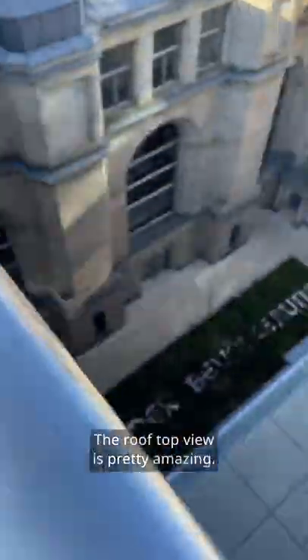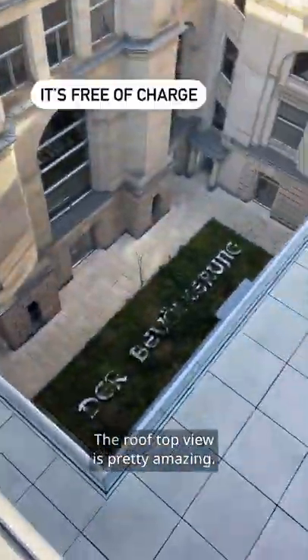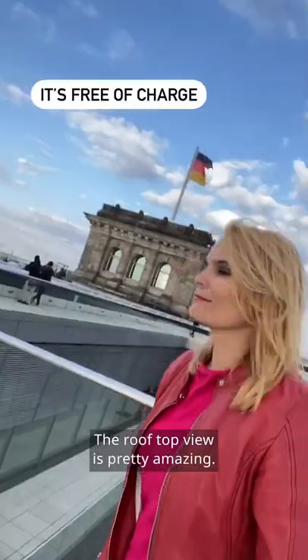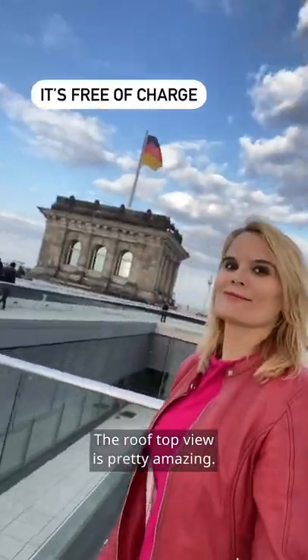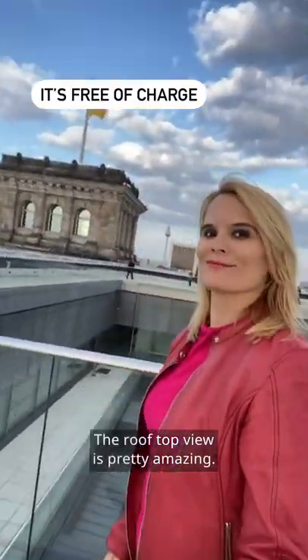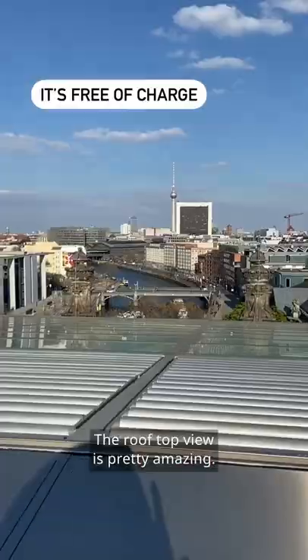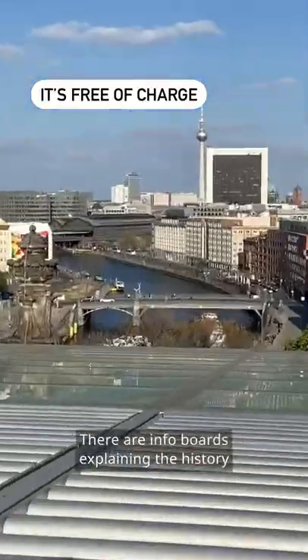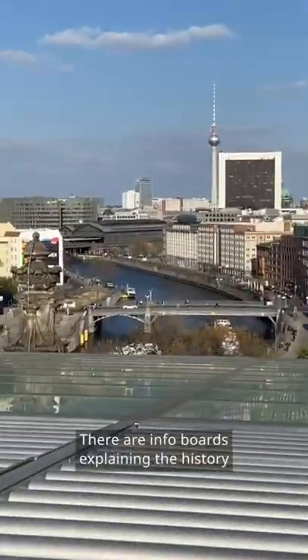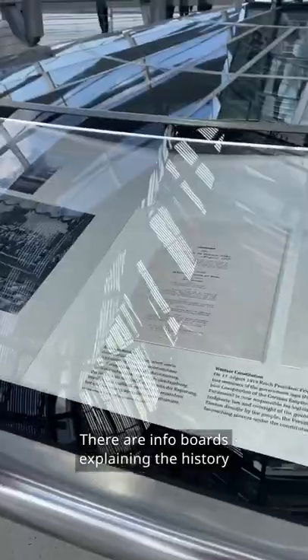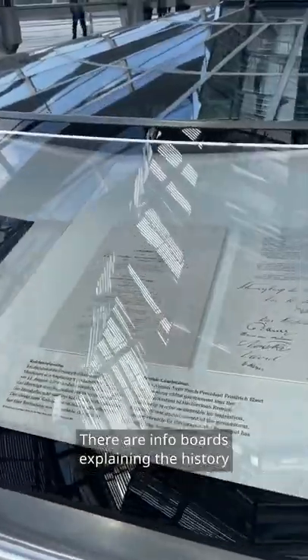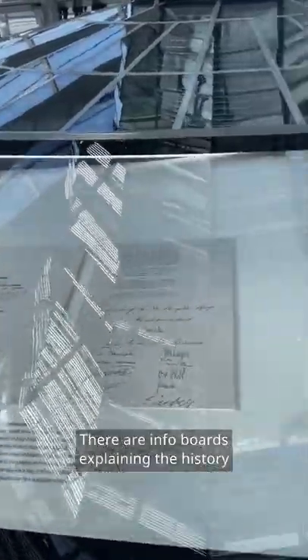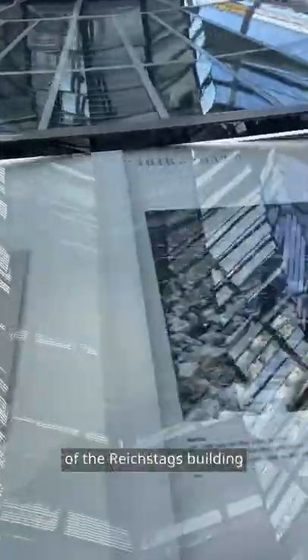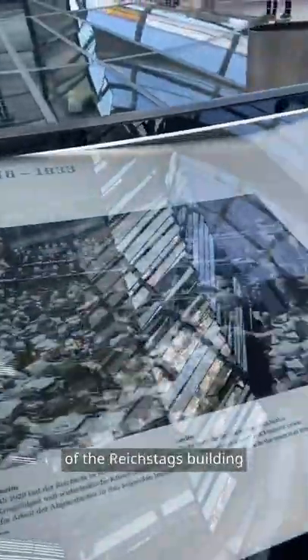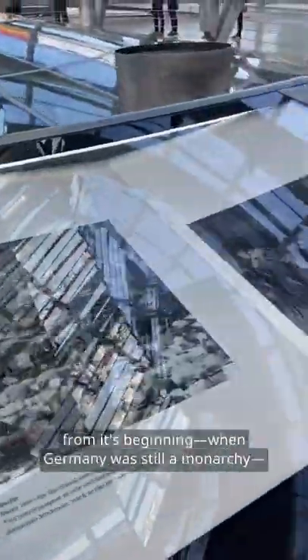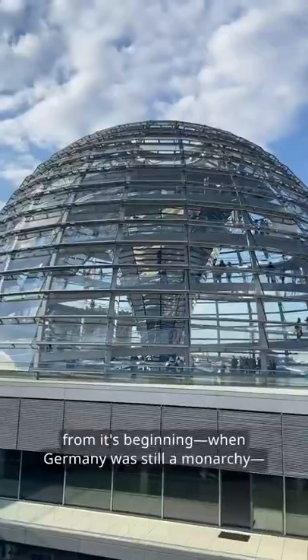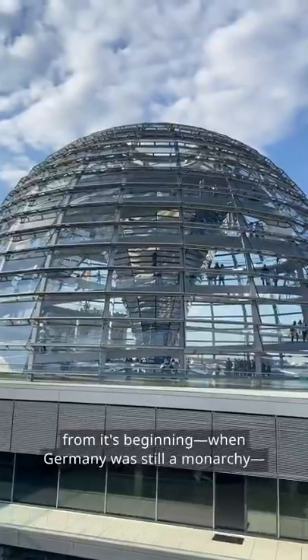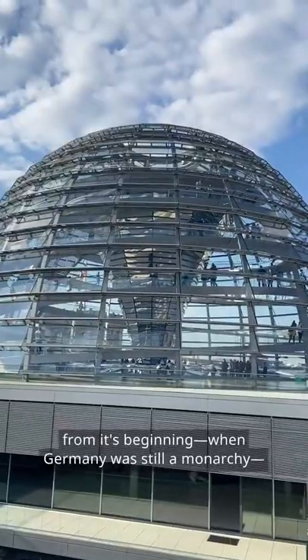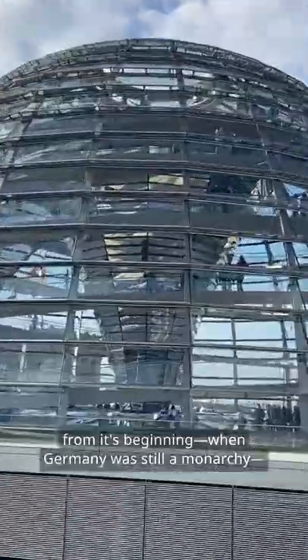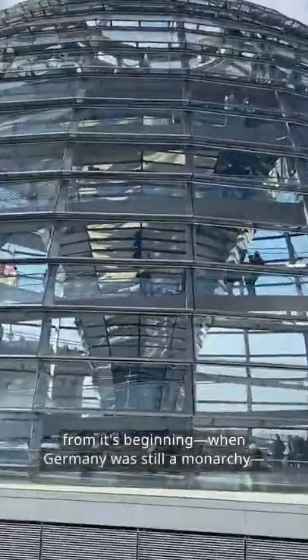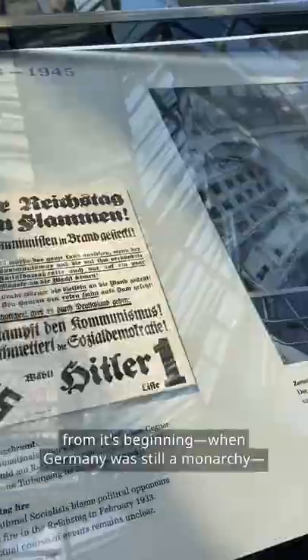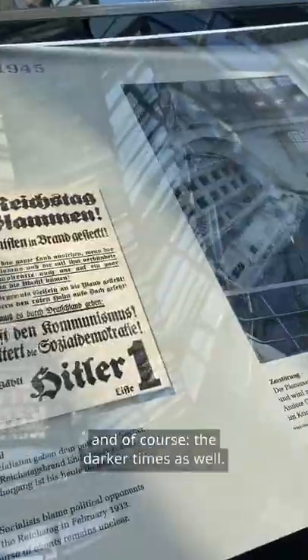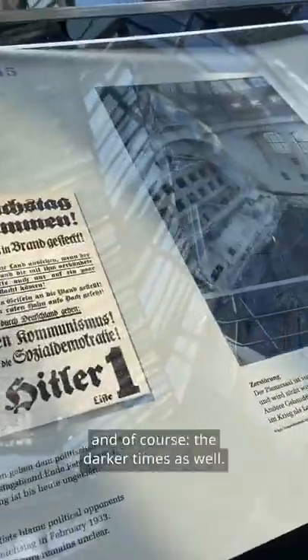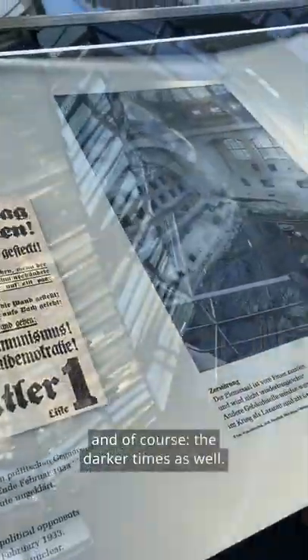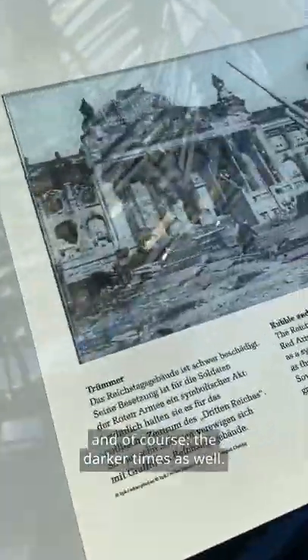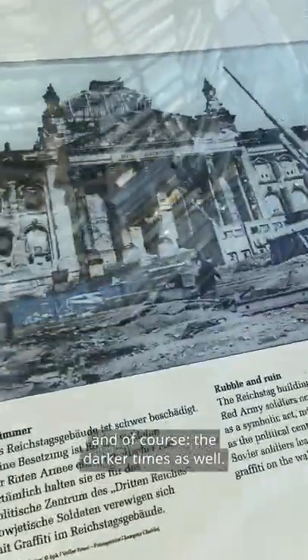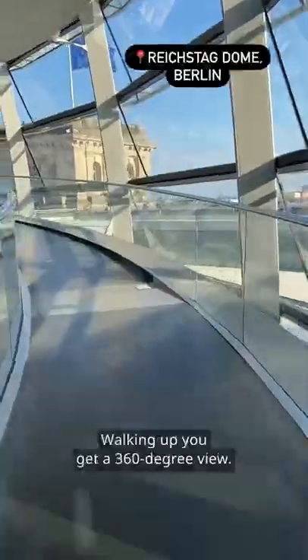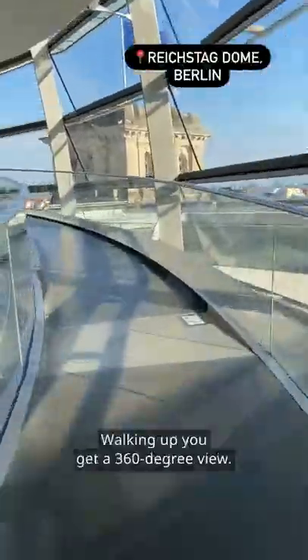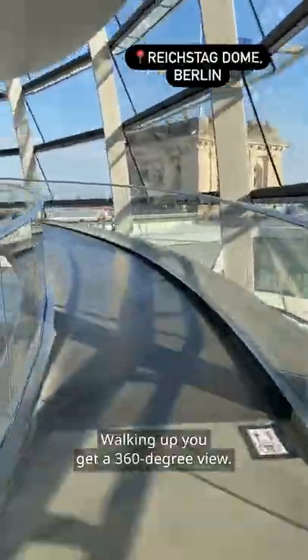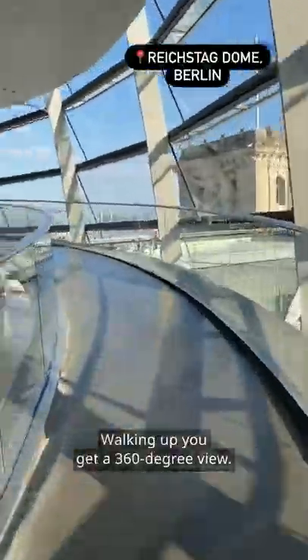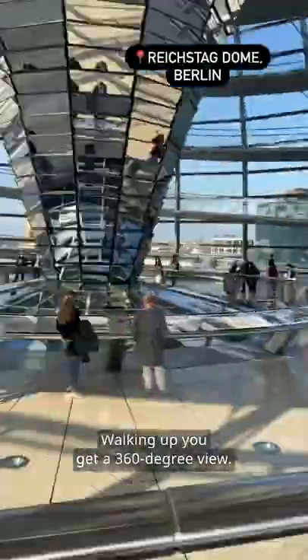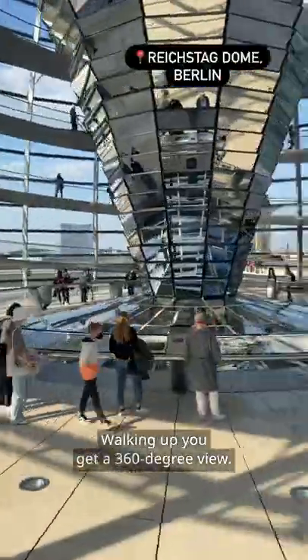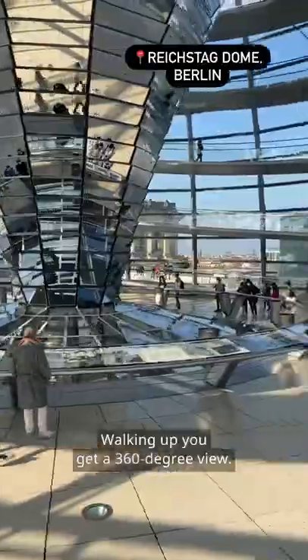The rooftop view is pretty amazing. There are info boards explaining the history of the Reichstag building from its beginning when Germany was still a monarchy, and of course the darker times as well. Walking up, you get a 360-degree view.